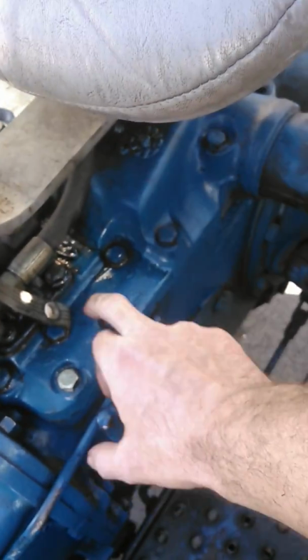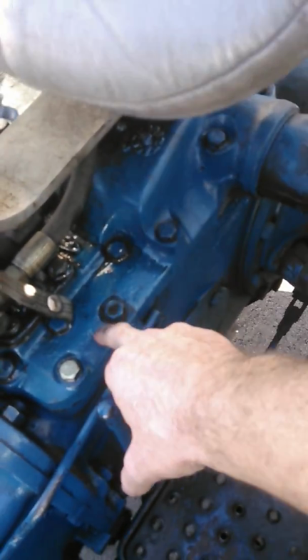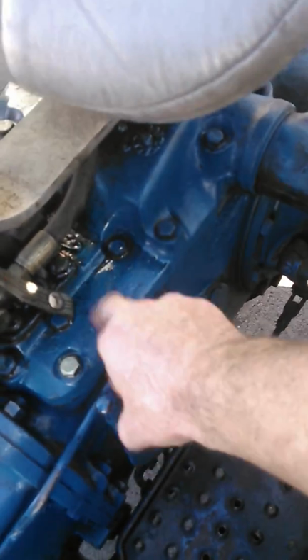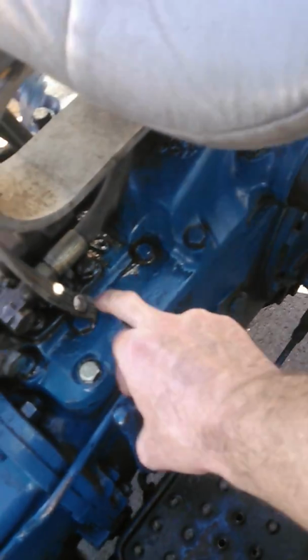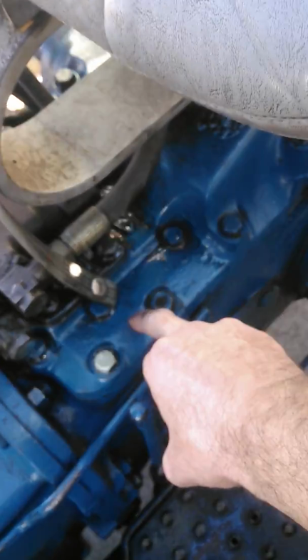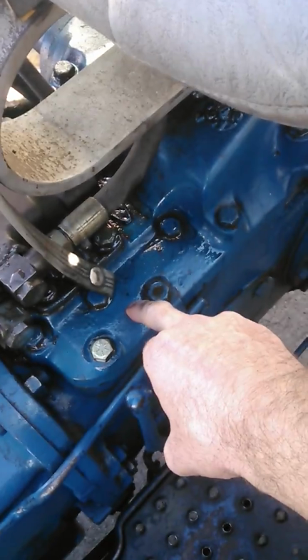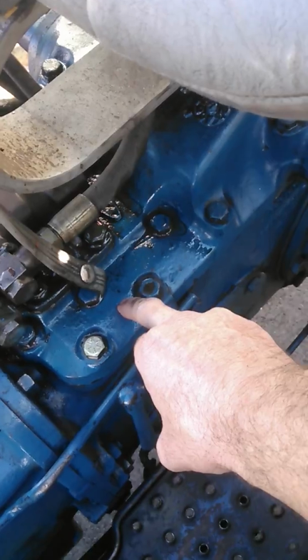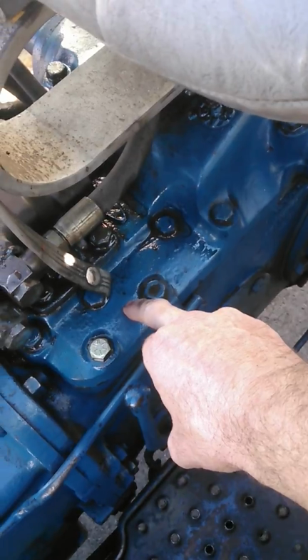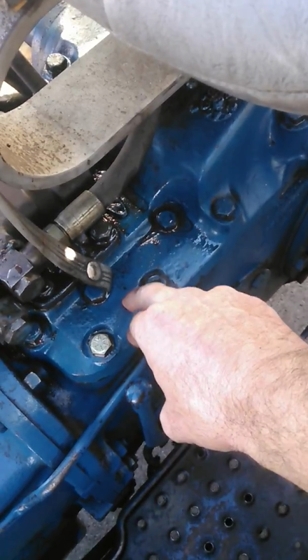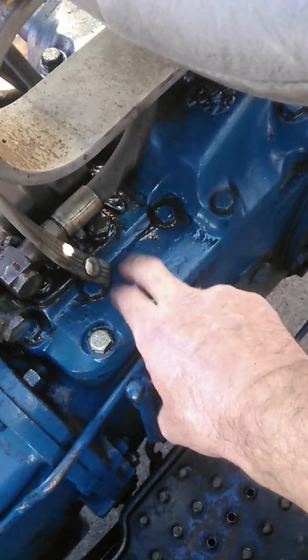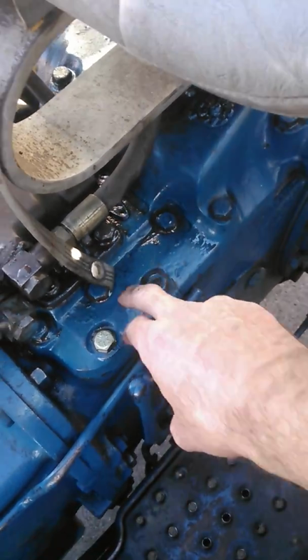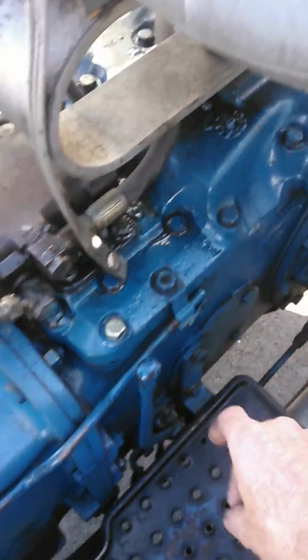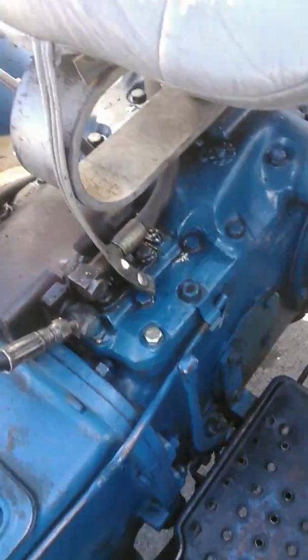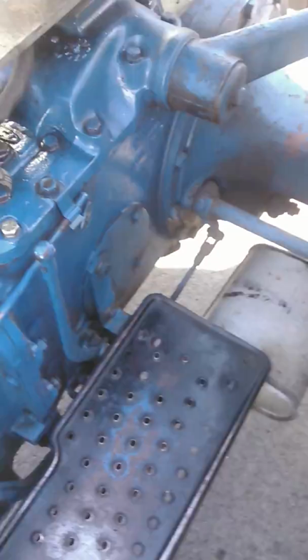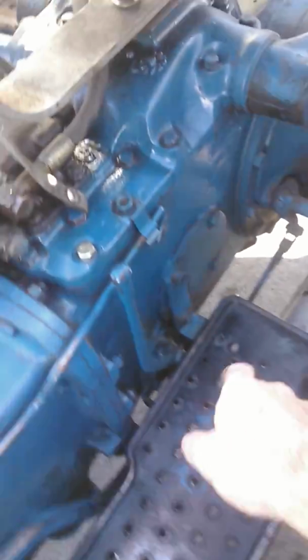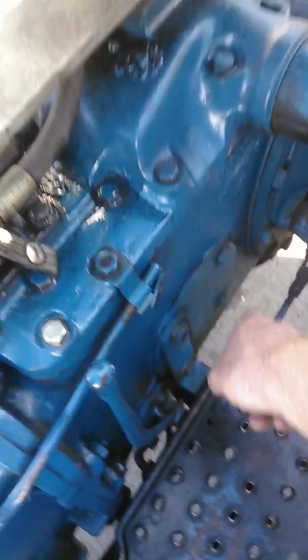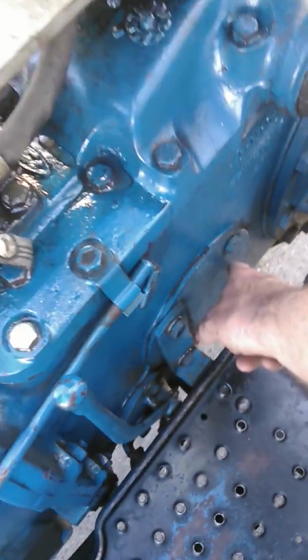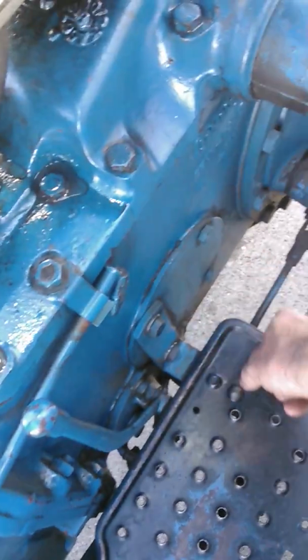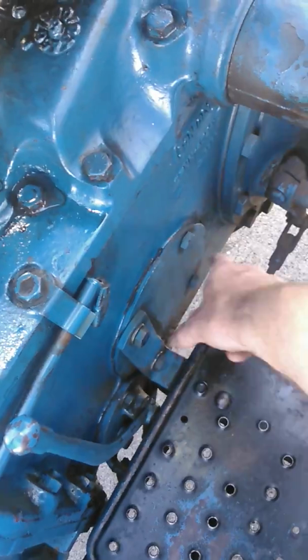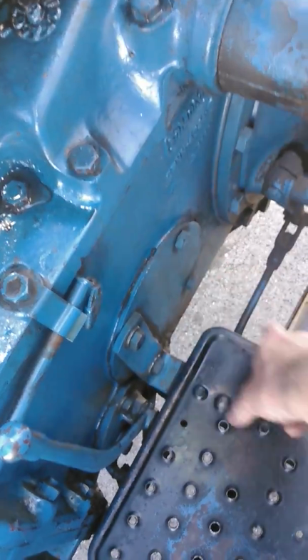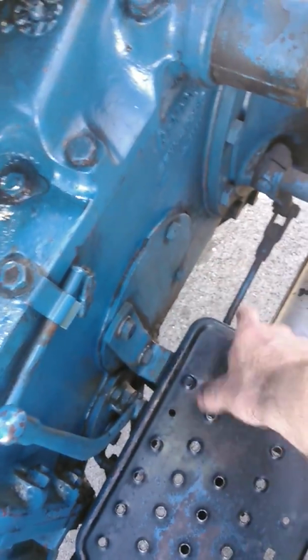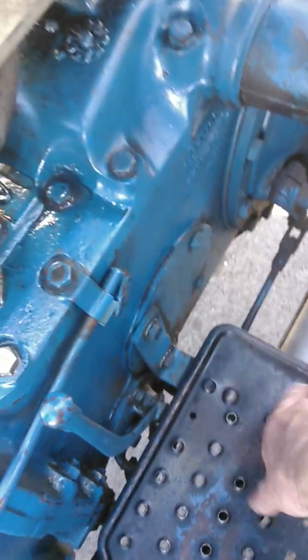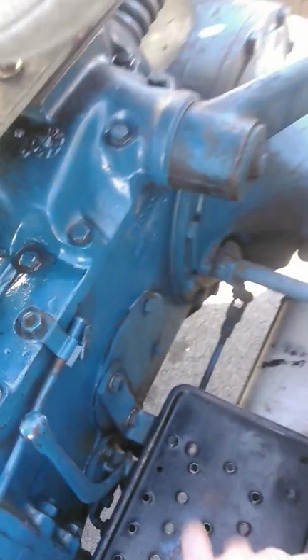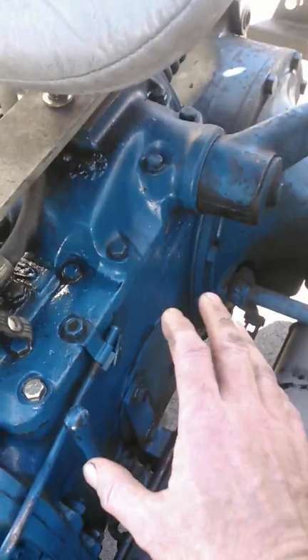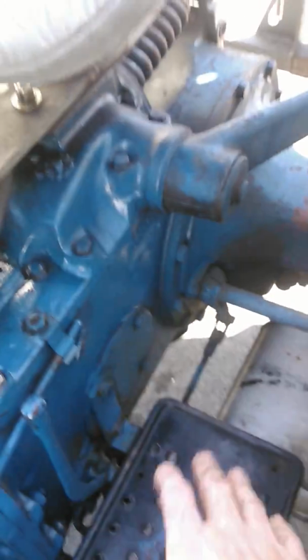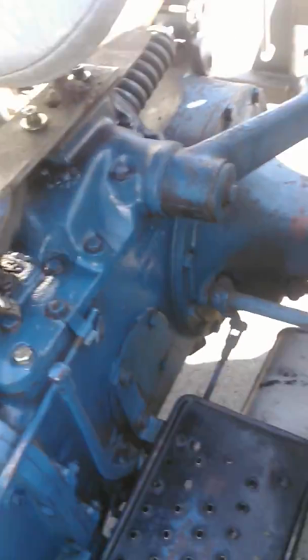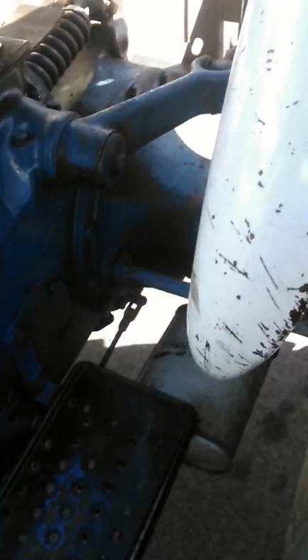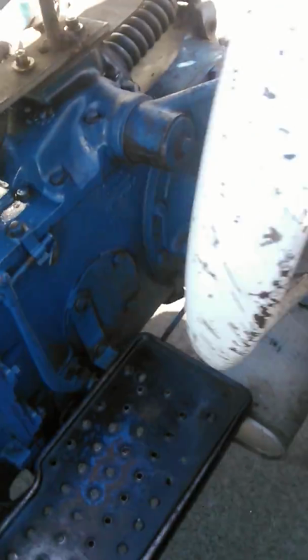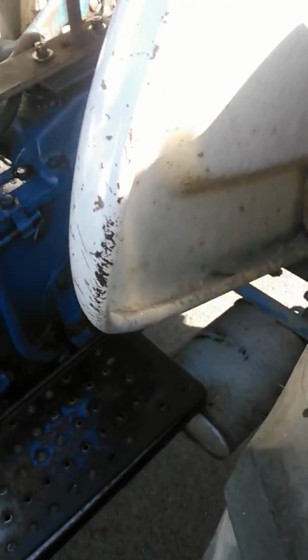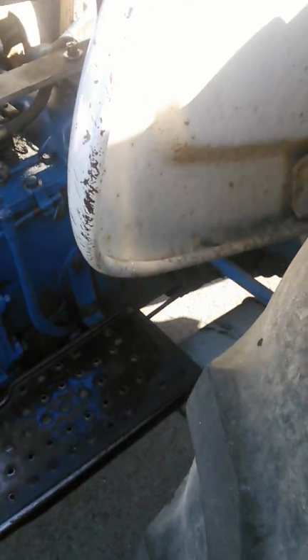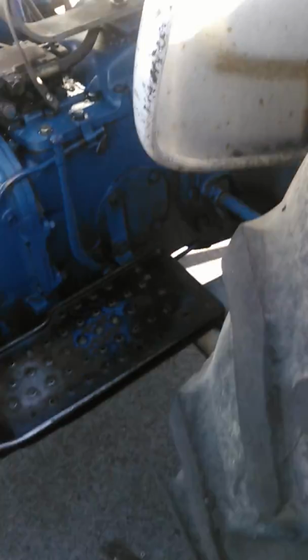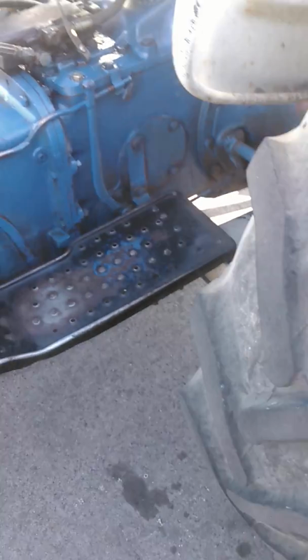There are two filters inside of this tractor. The bigger tractors have the hydraulic pumps right here with spin-on filters — you can get them new. But you can't get this one anymore.